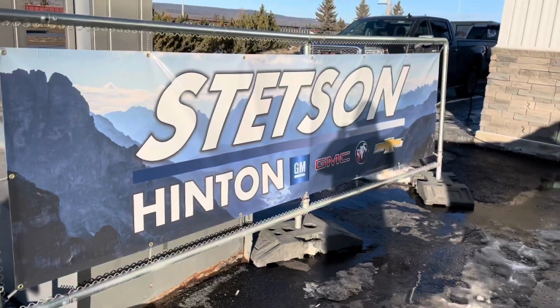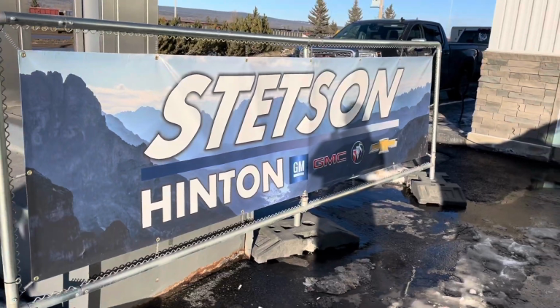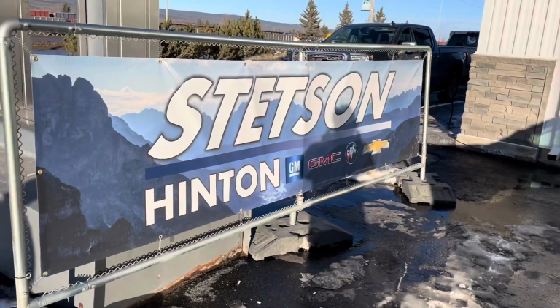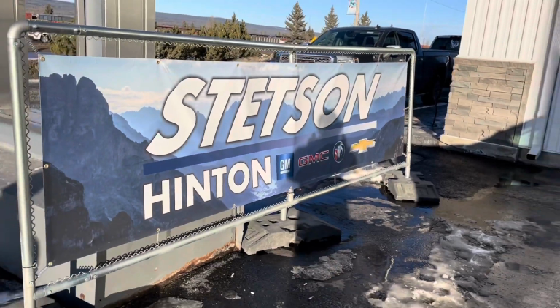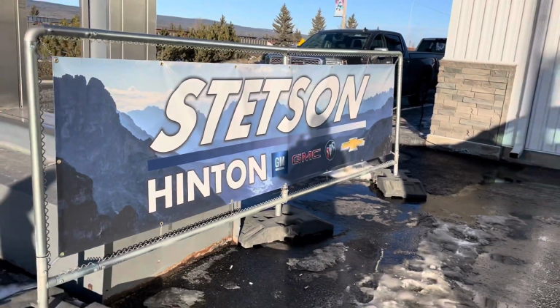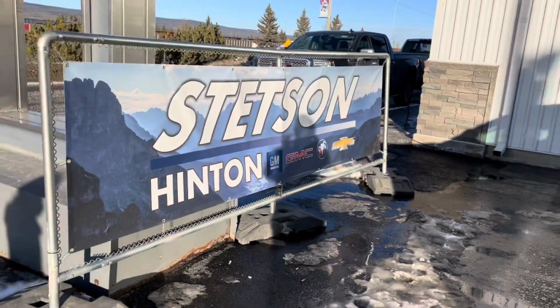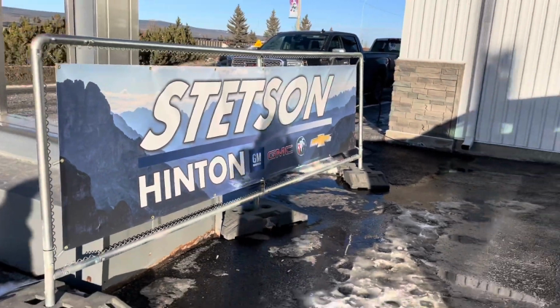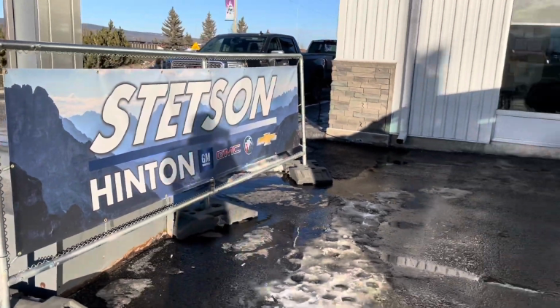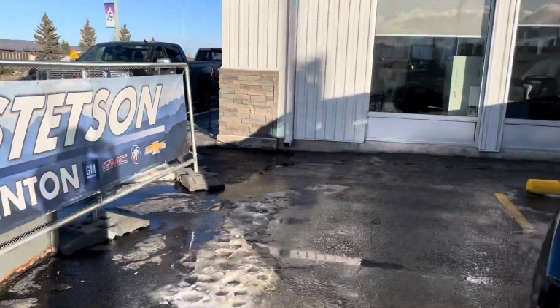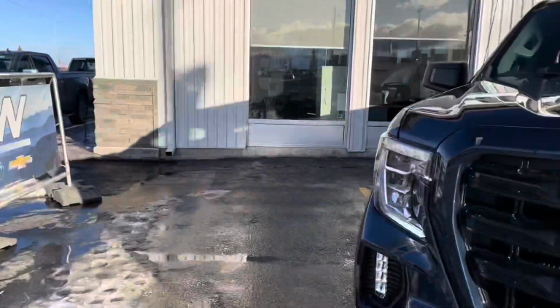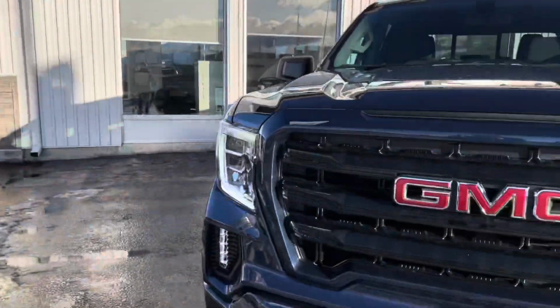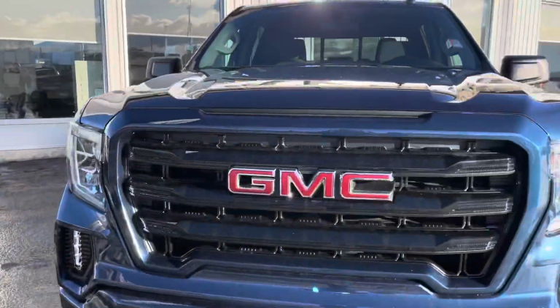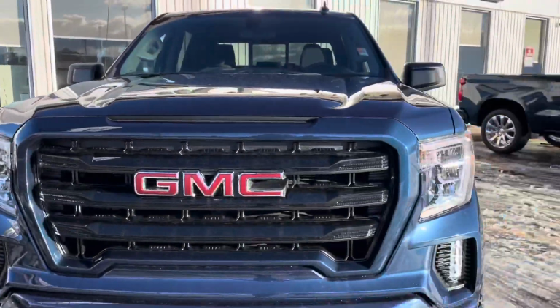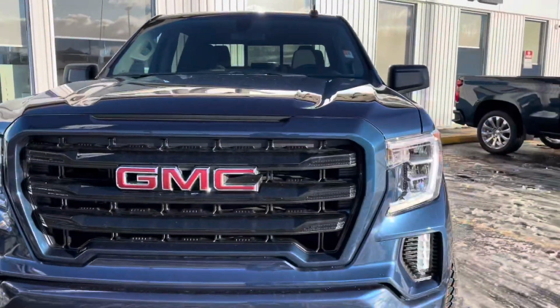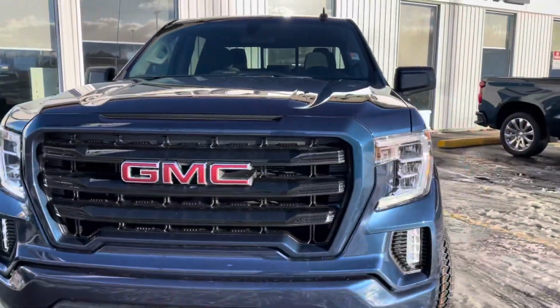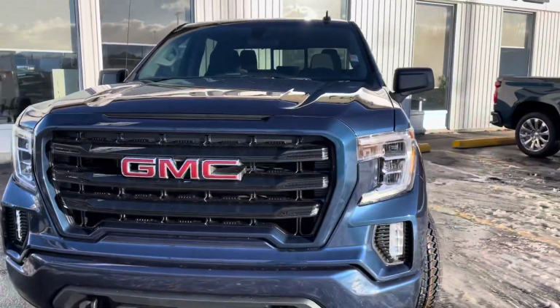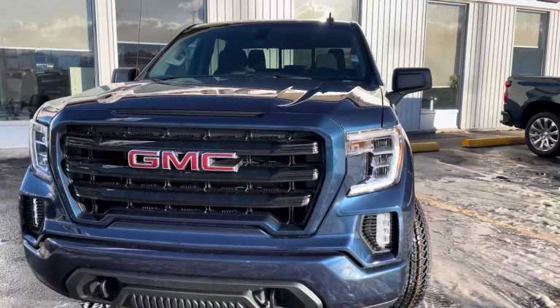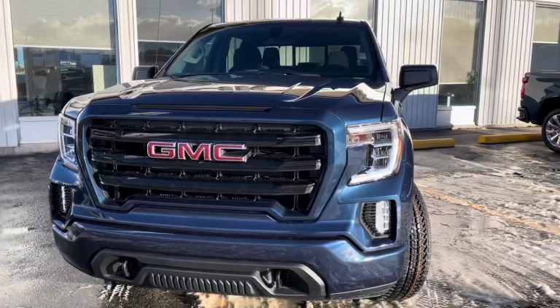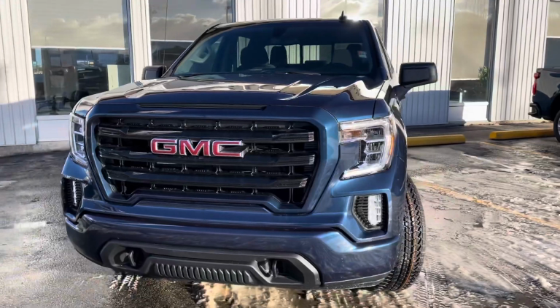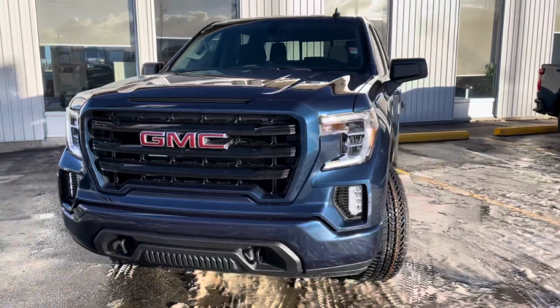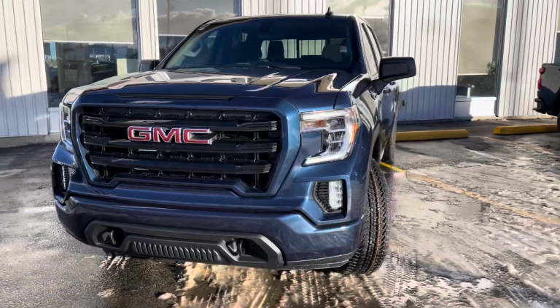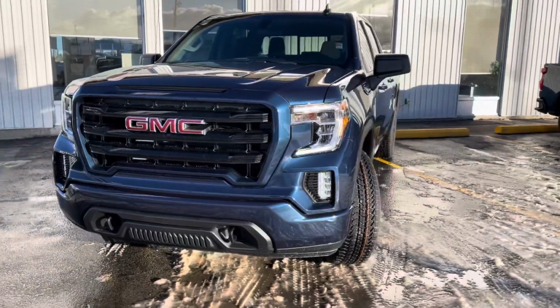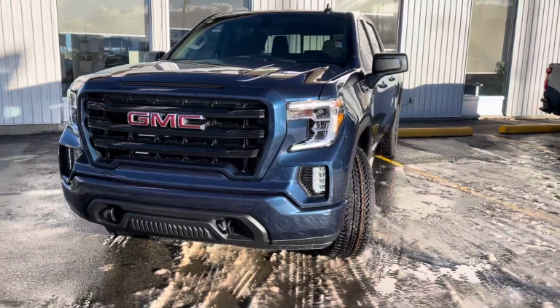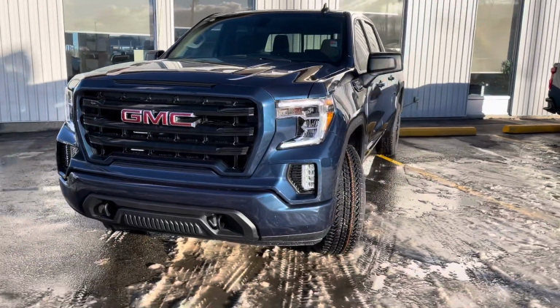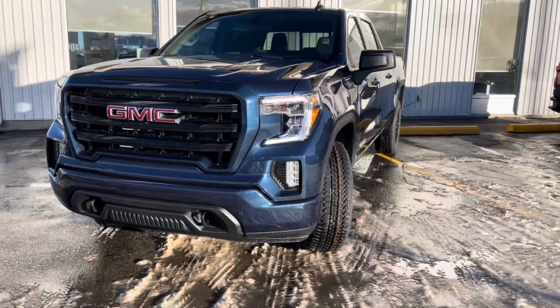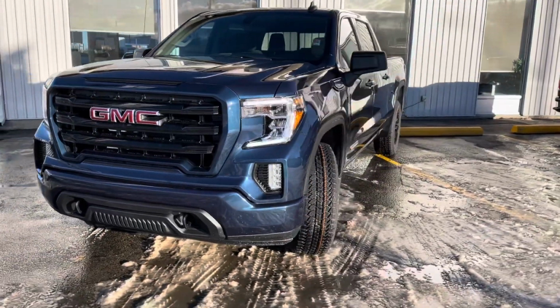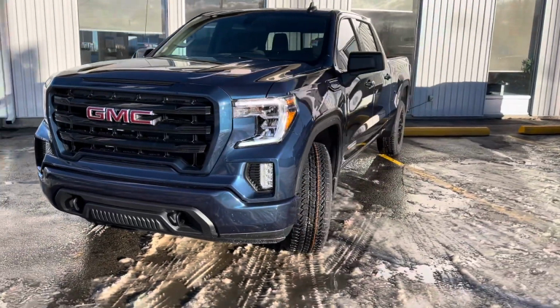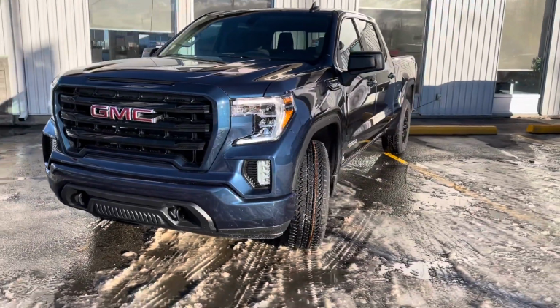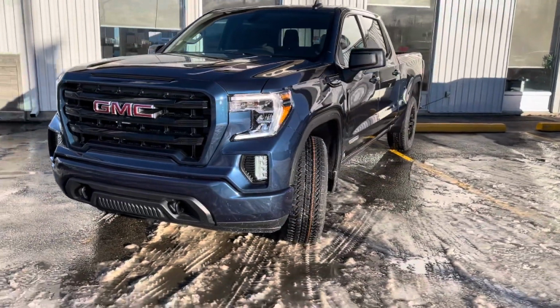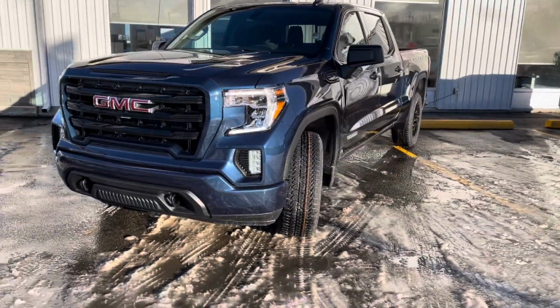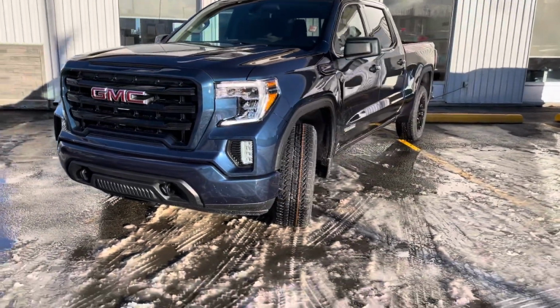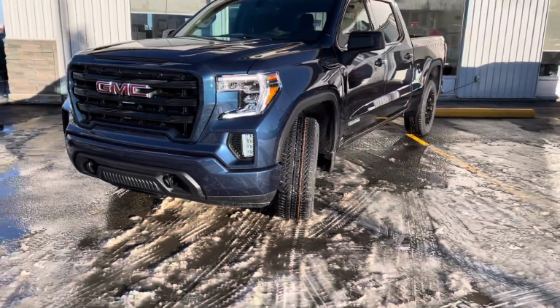Welcome to Stetson Hinton GM. Today we're excited to bring you a 2022 GMC Sierra 1500 Elevation Edition.